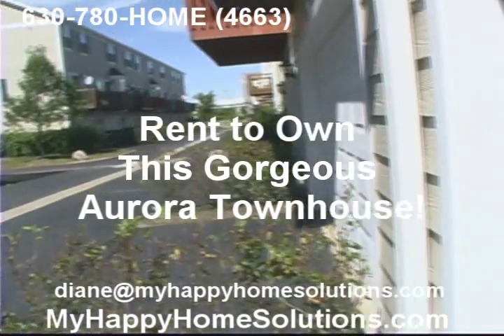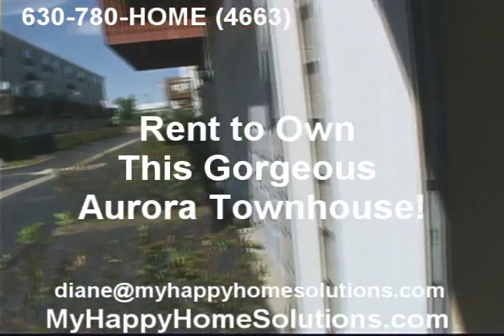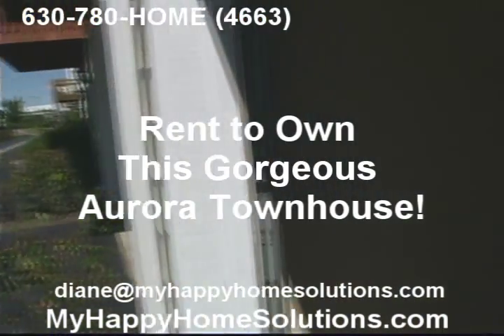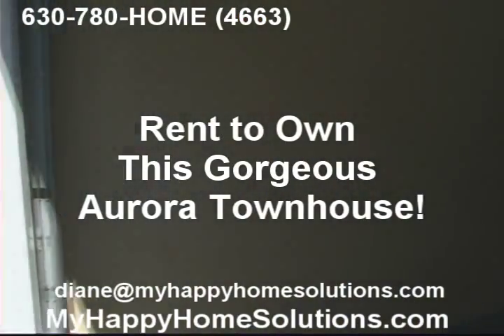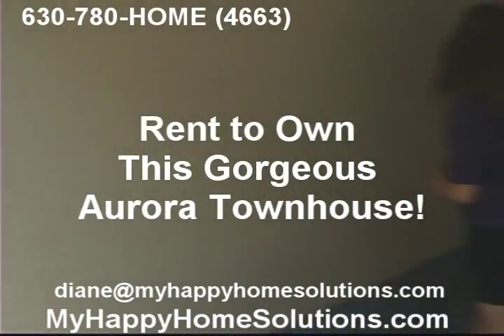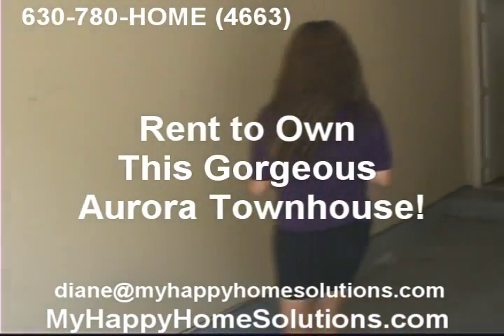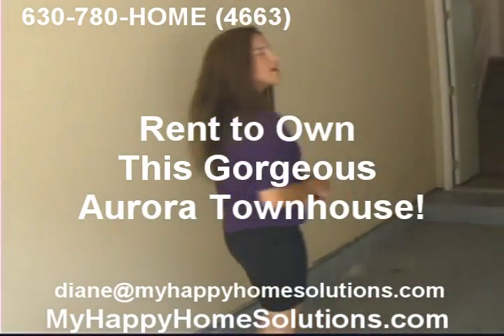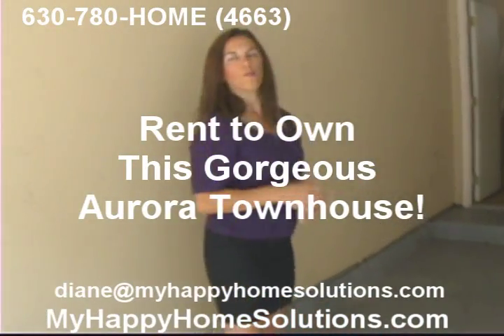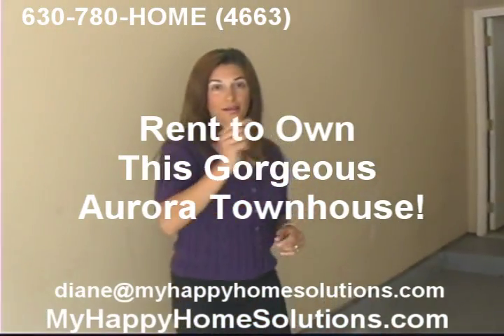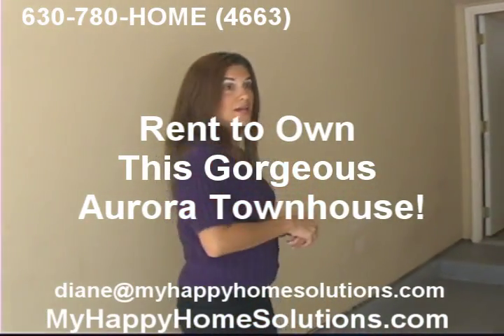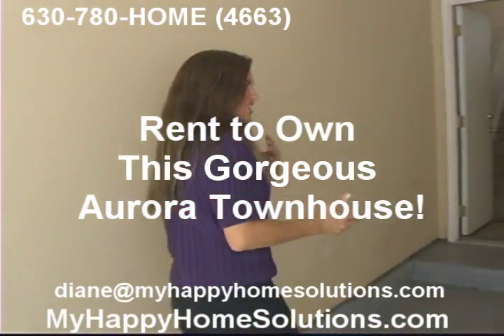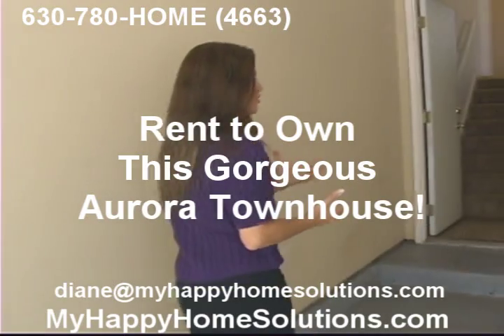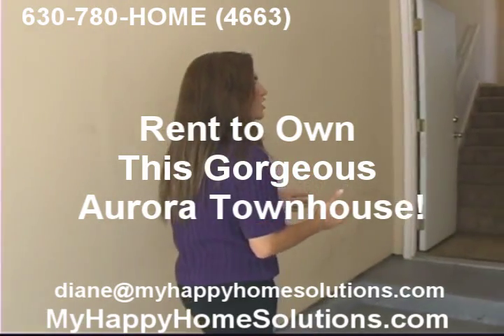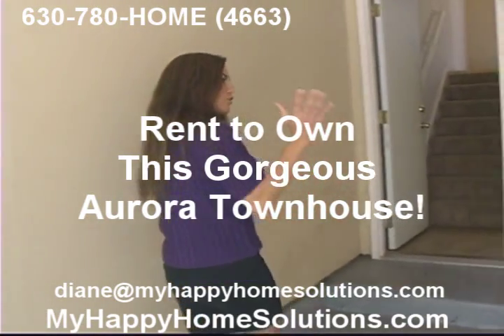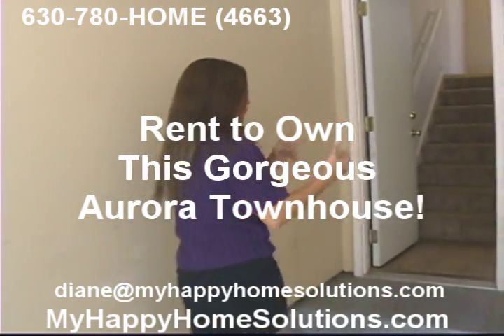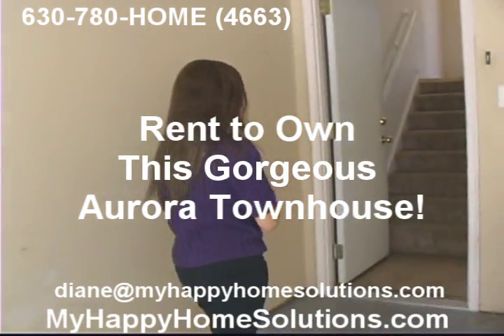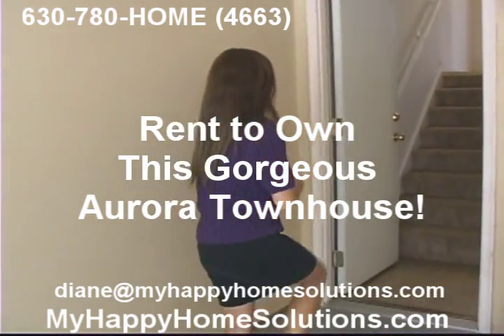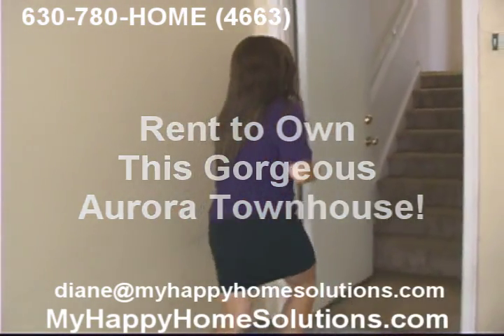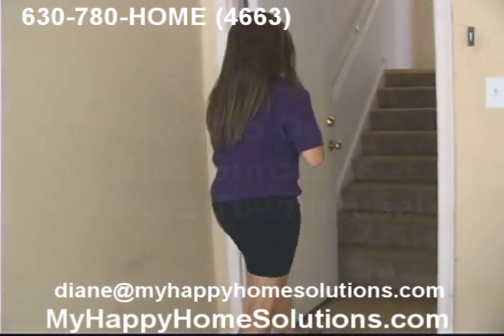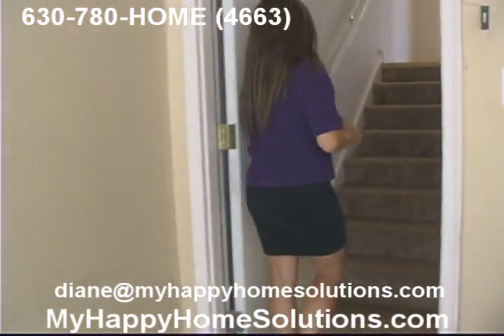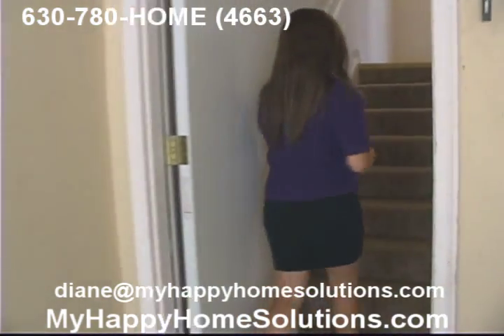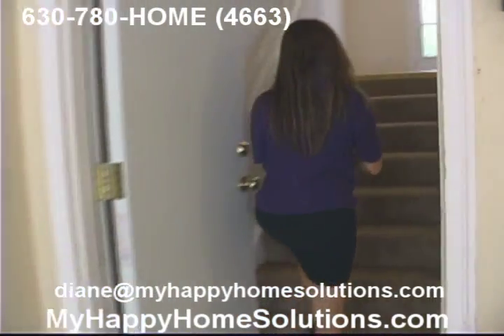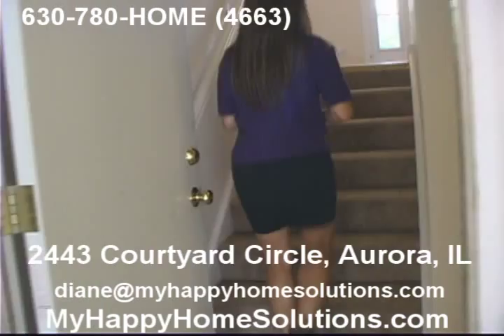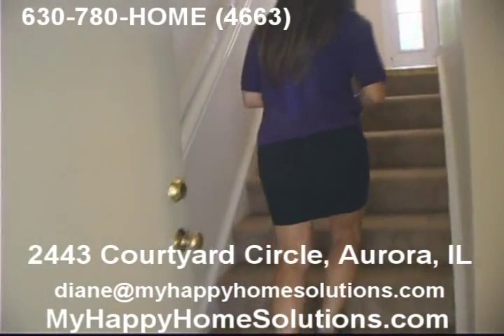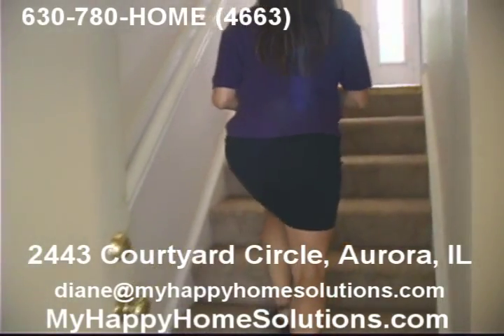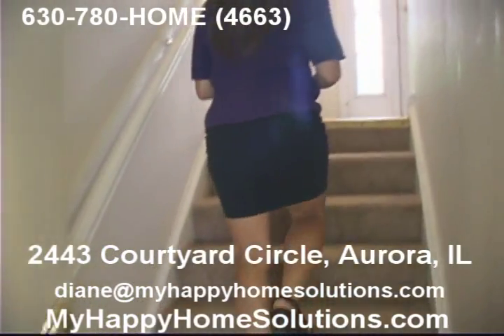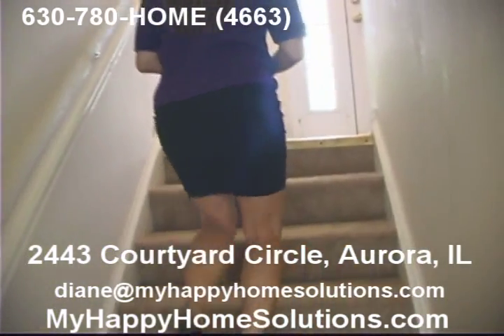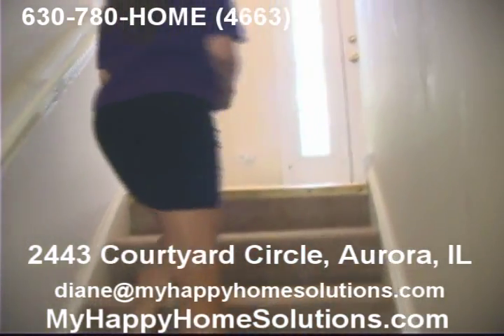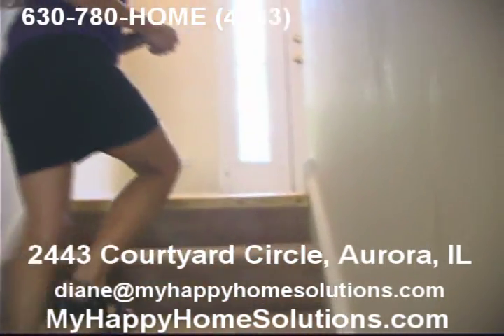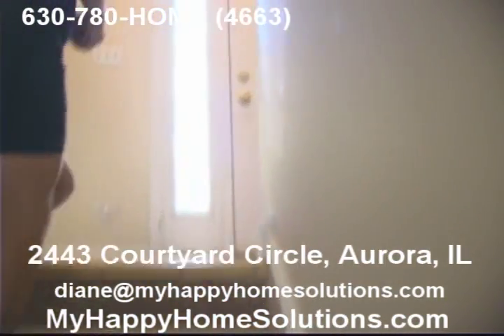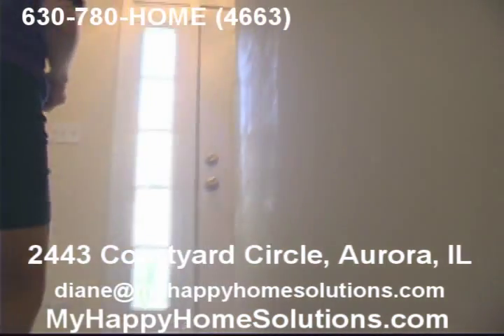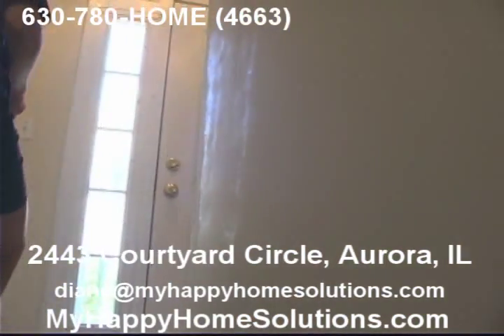A lot of shopping and restaurants — very convenient. Close to the I-88 freeway, but it's not so close that you hear it. You're on your own little enclave here. And of course, the nicest thing about this place: it is available for rent to own.